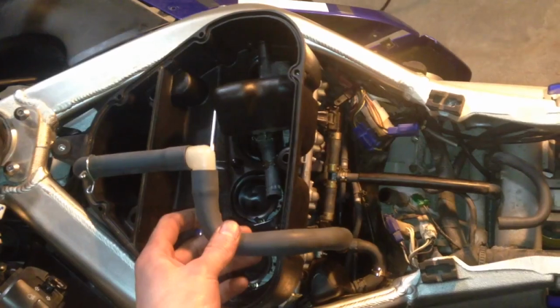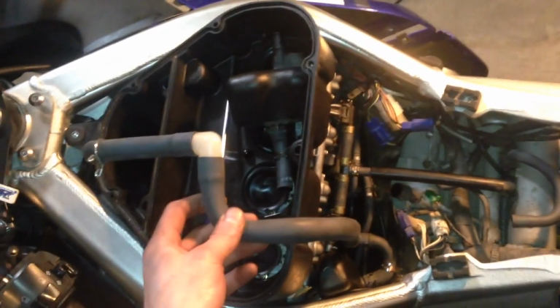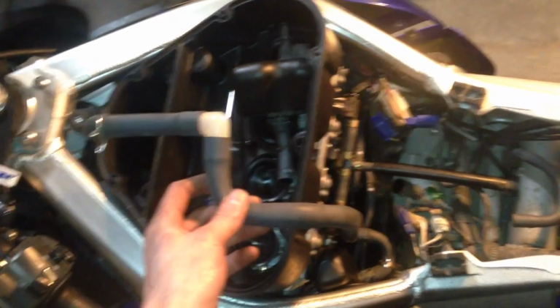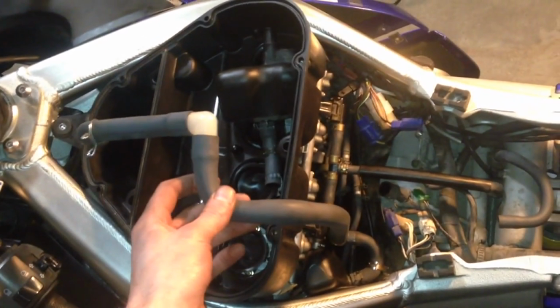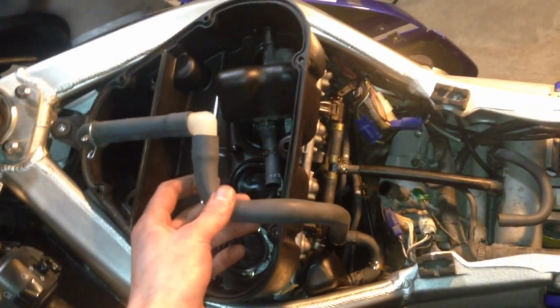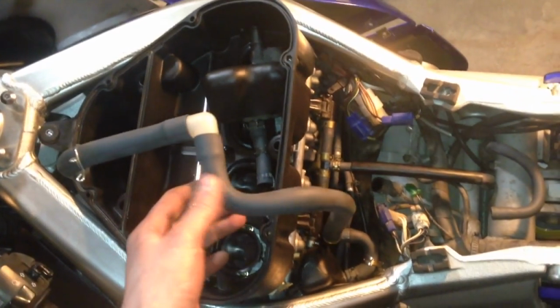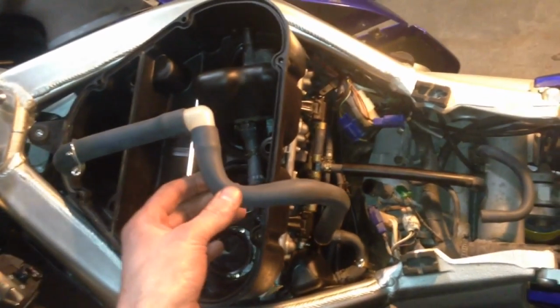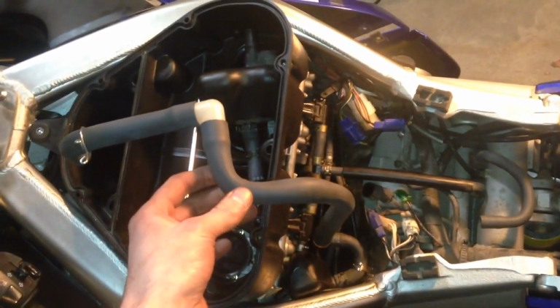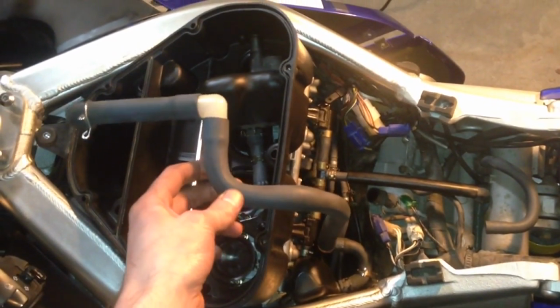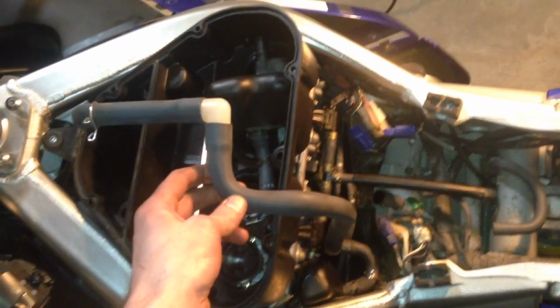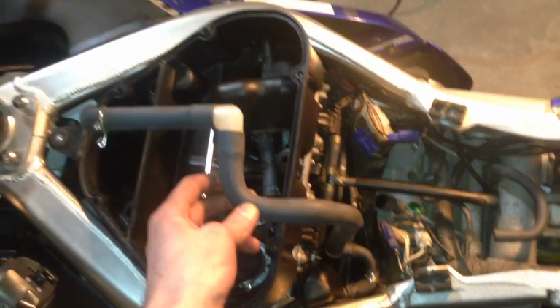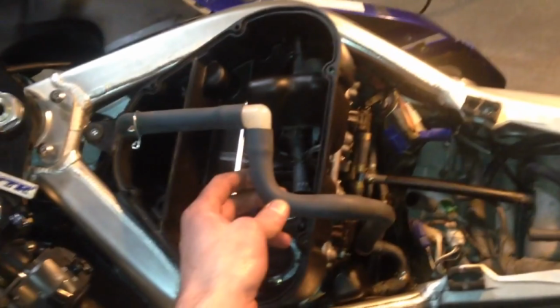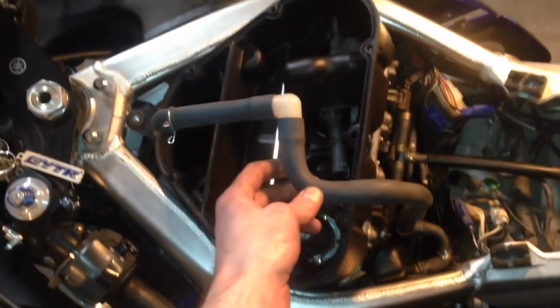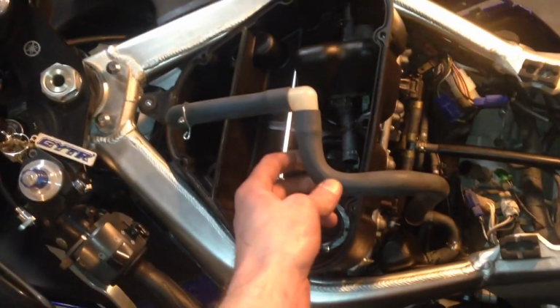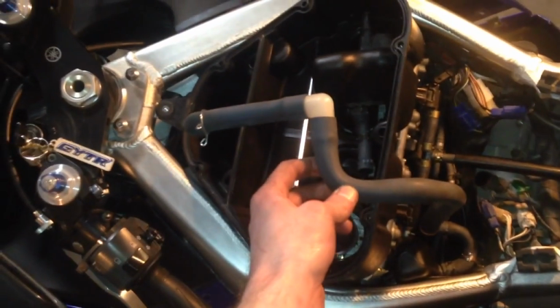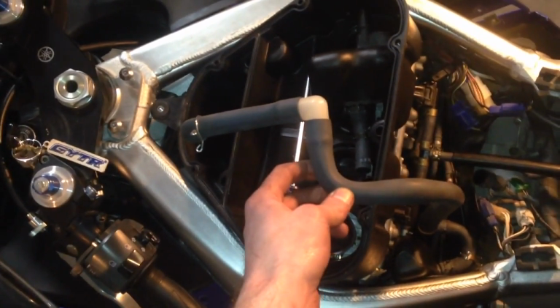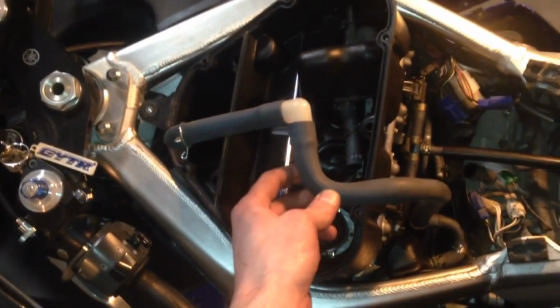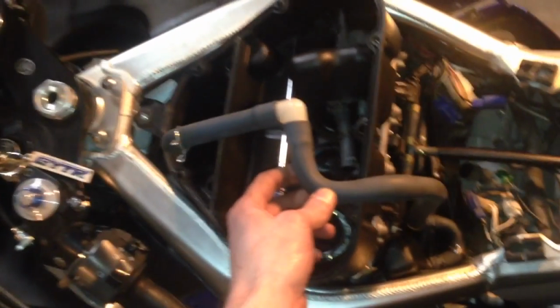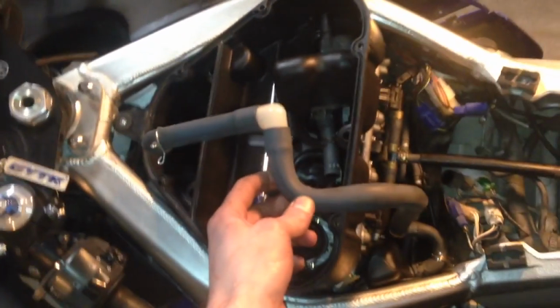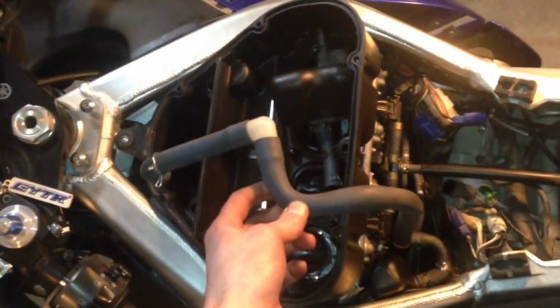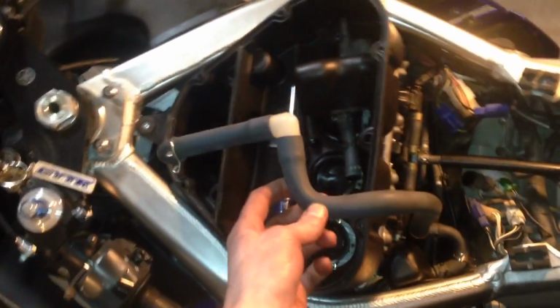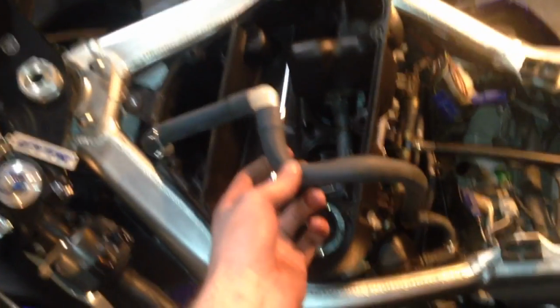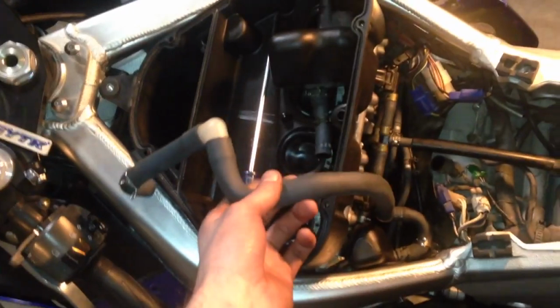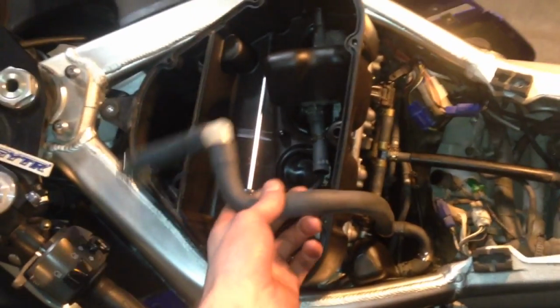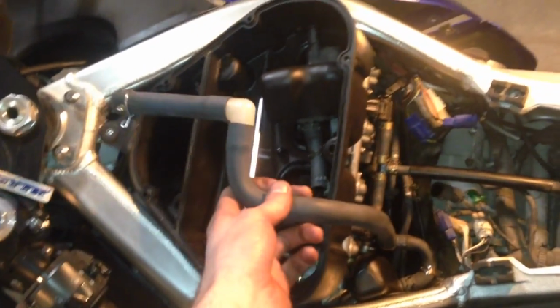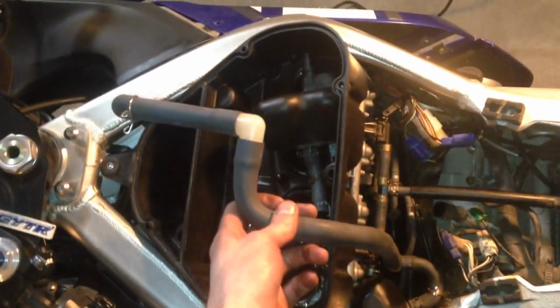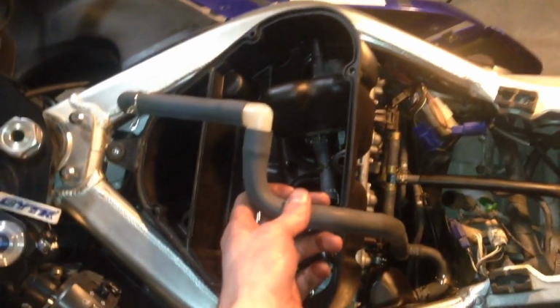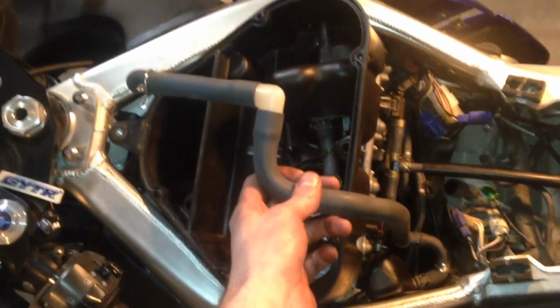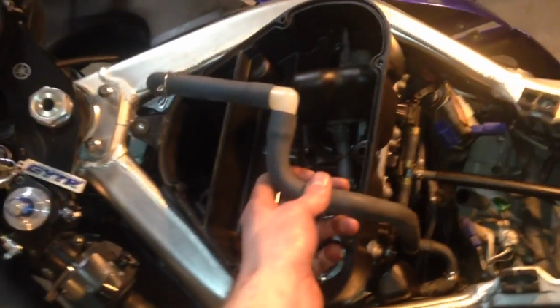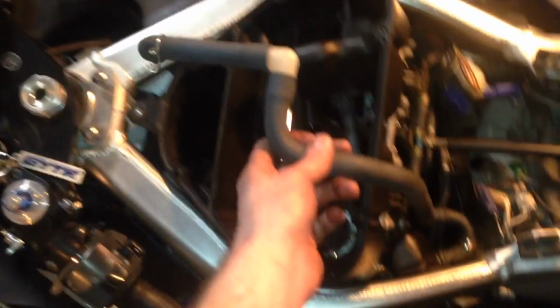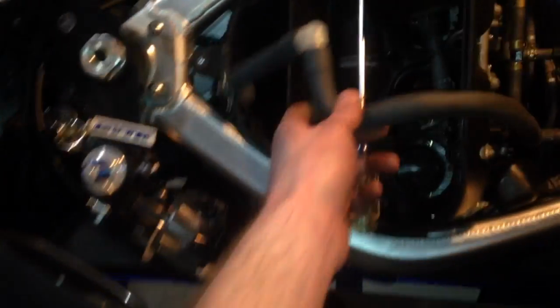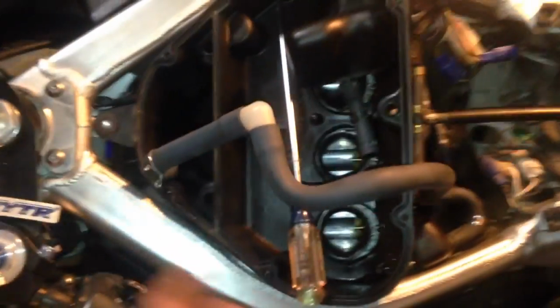I'm going to do a quick video for you guys that have probably been struggling with trying to find out where this hose on a Yamaha YZF R6 goes — this is a 2002 specific.